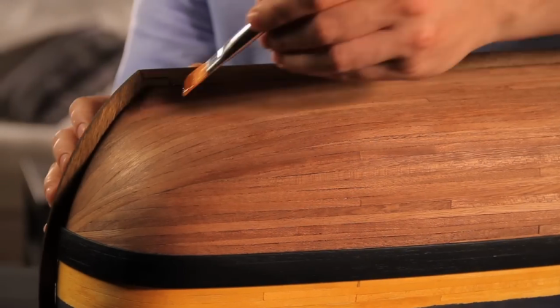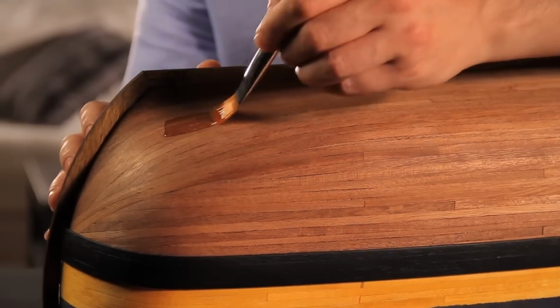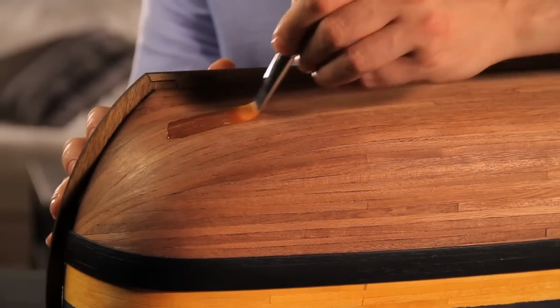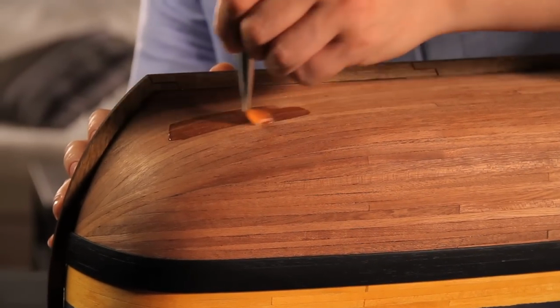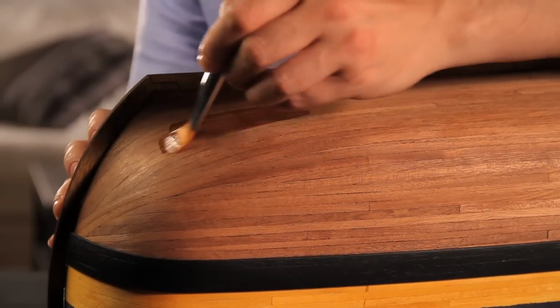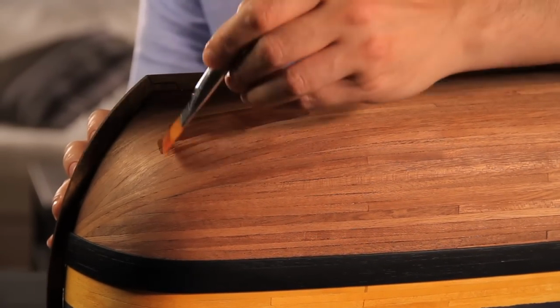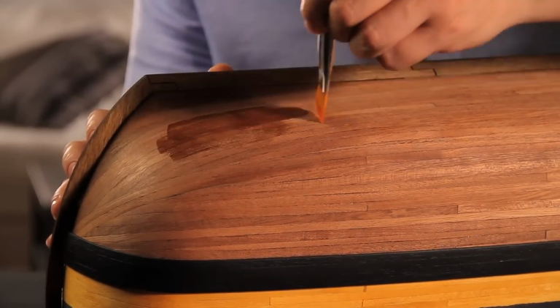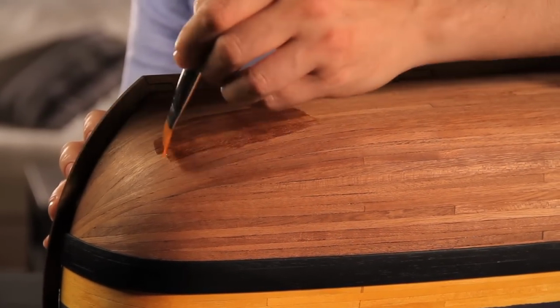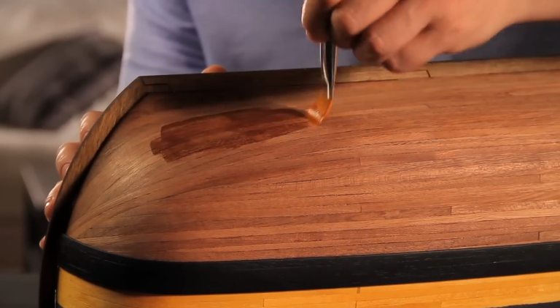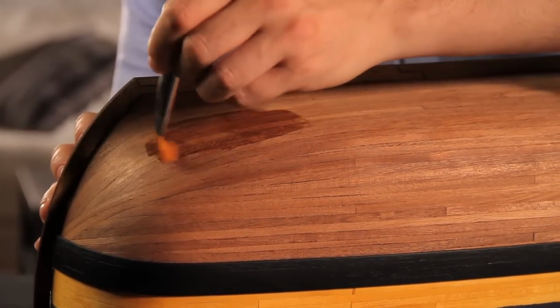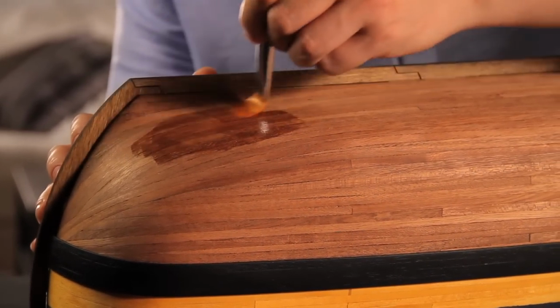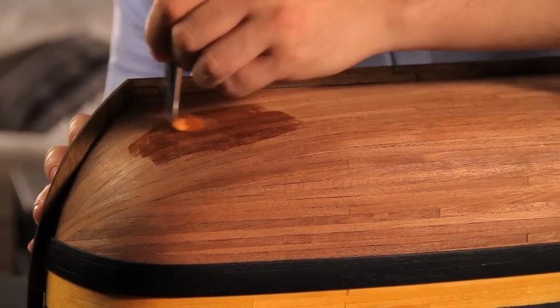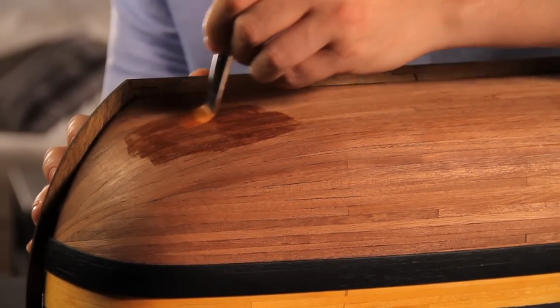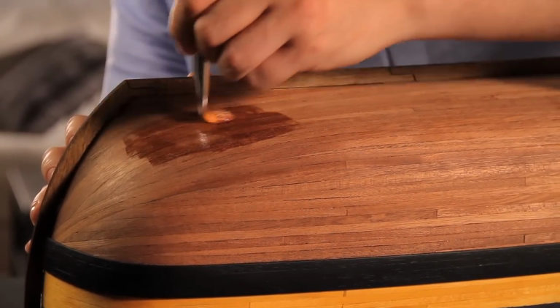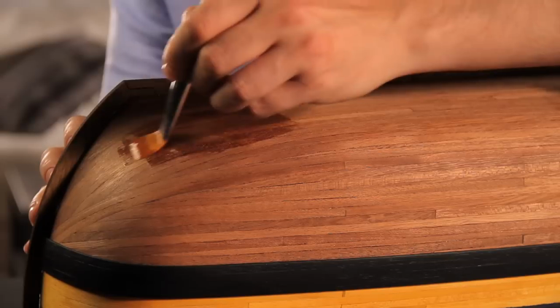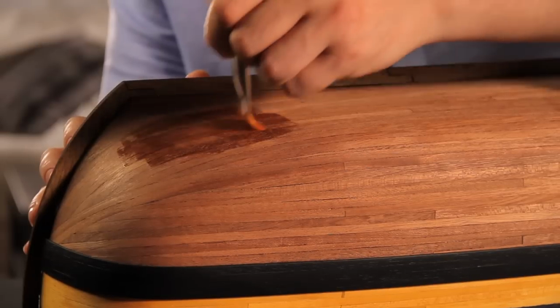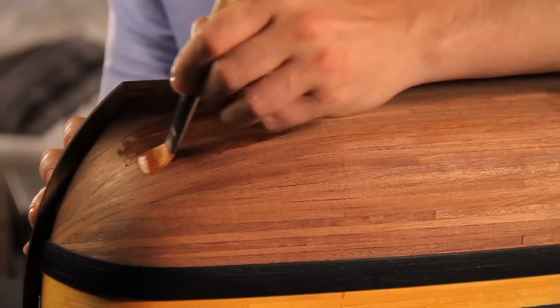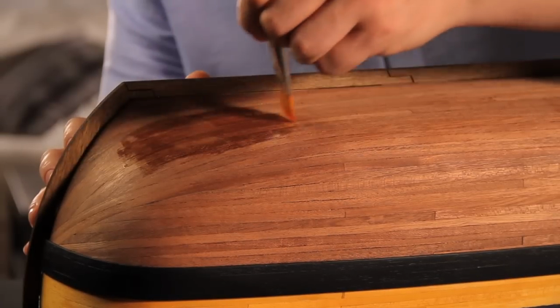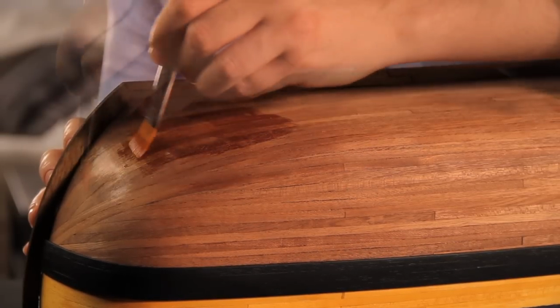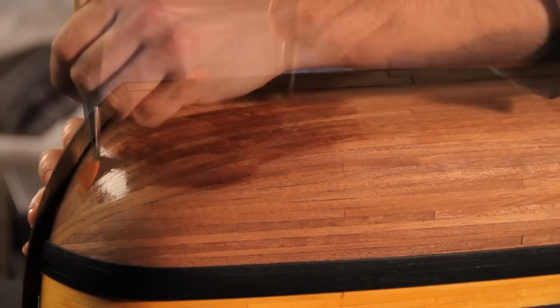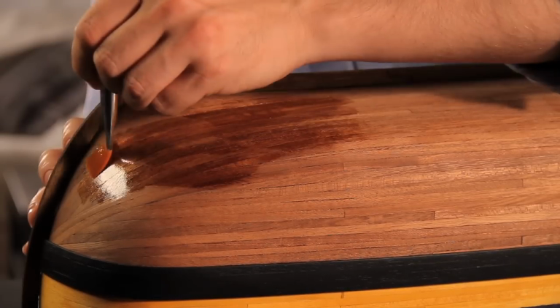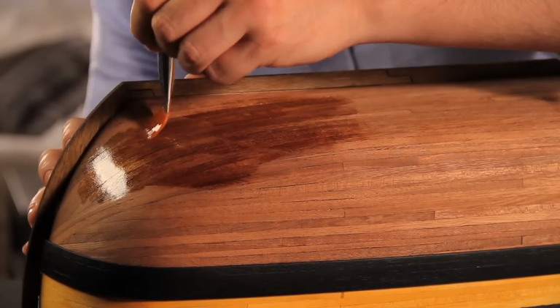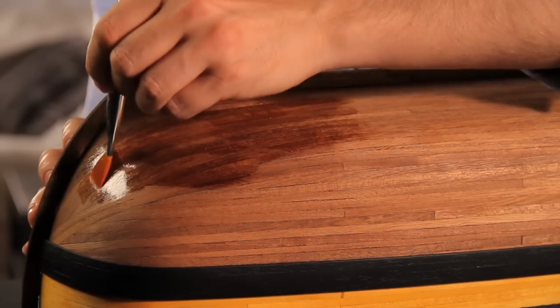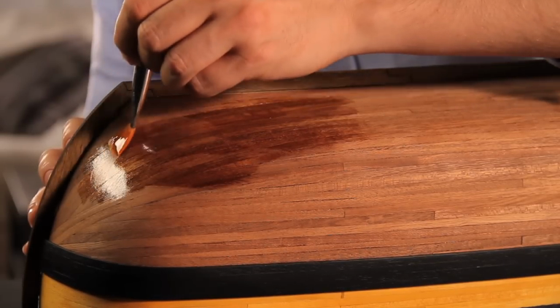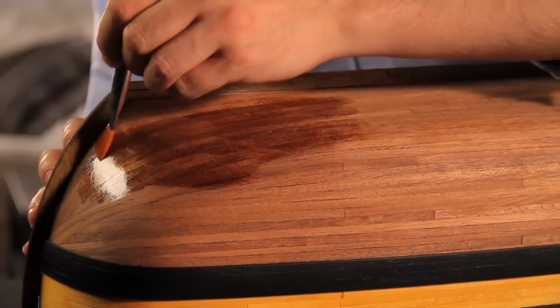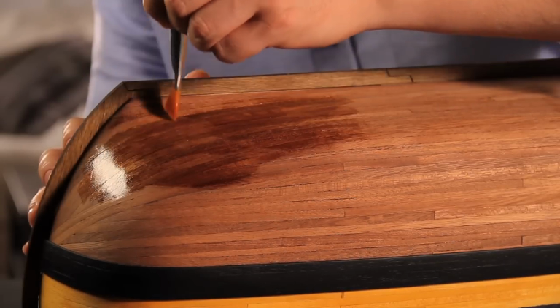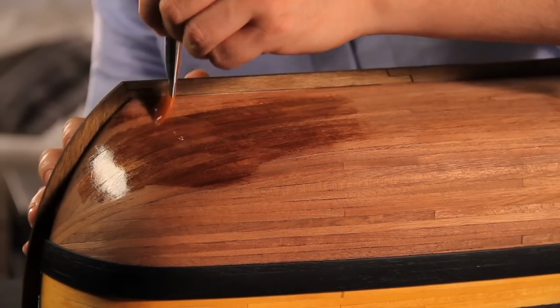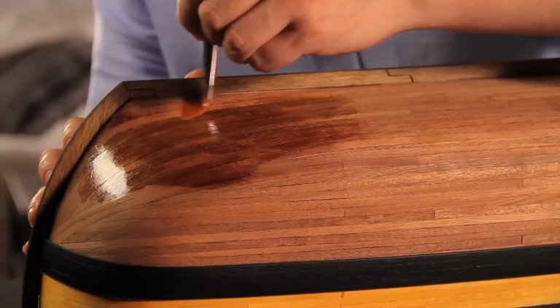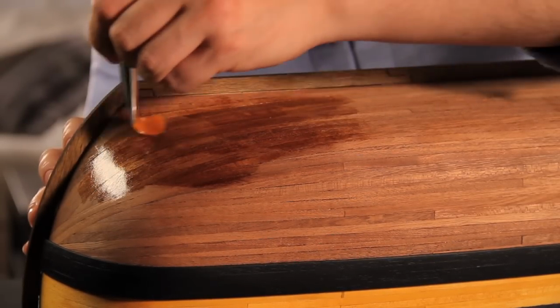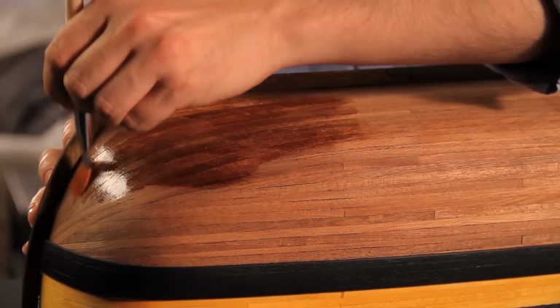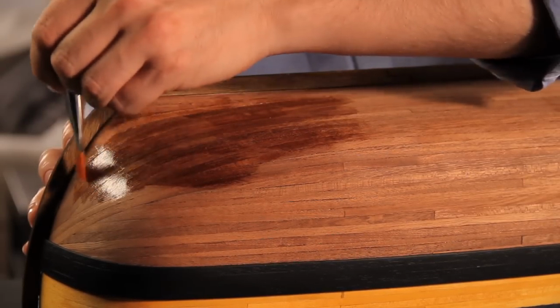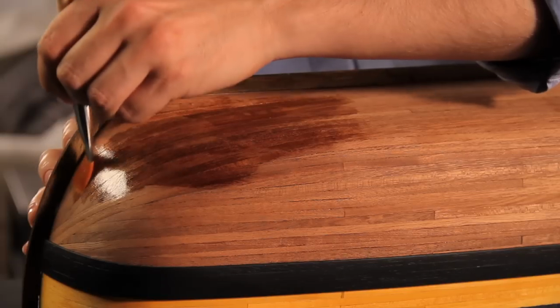Now it's time to varnish your ship. The varnishing will bring out the colours of the wood and protect it from dust. Apply it with wide brush strokes, spreading the varnish well.